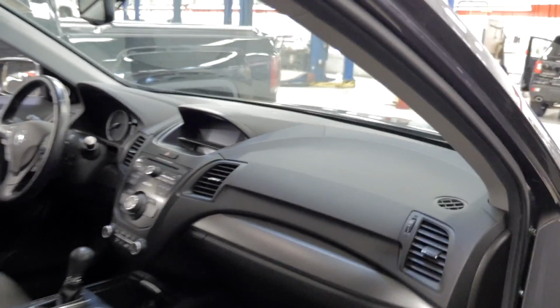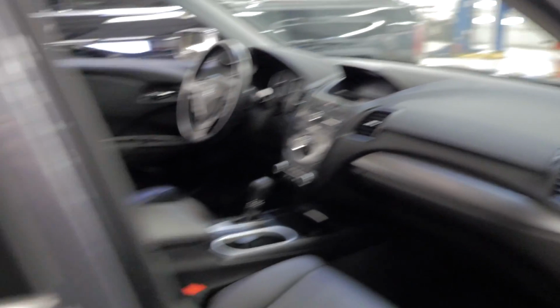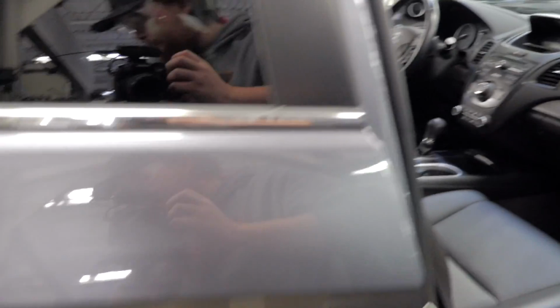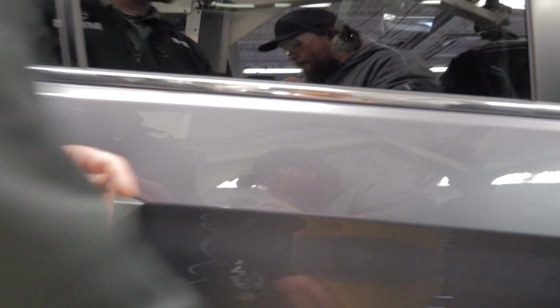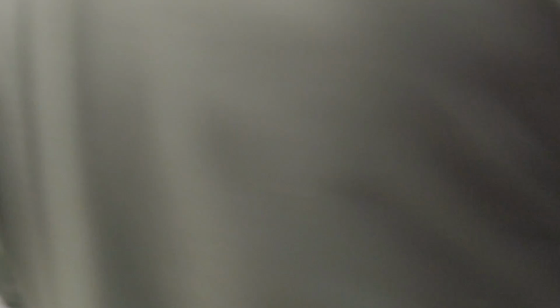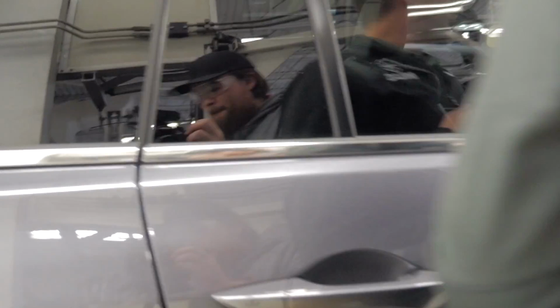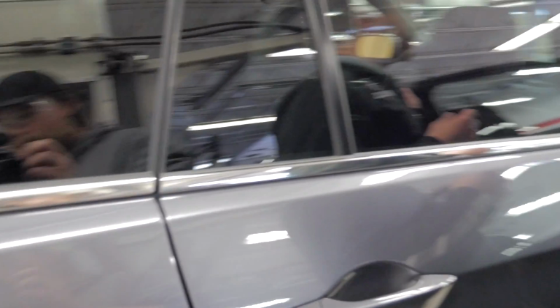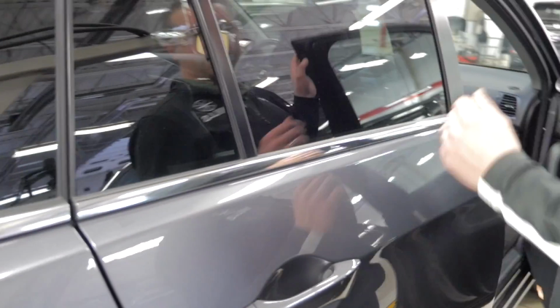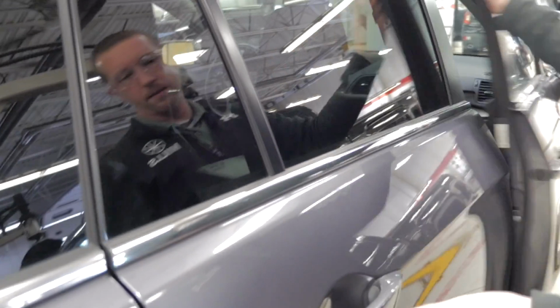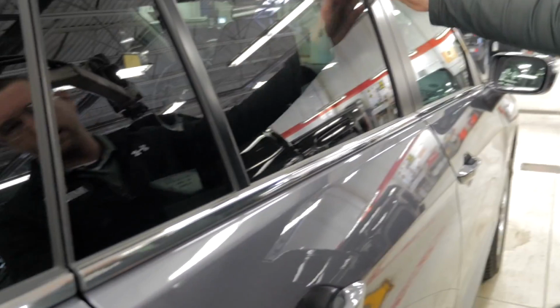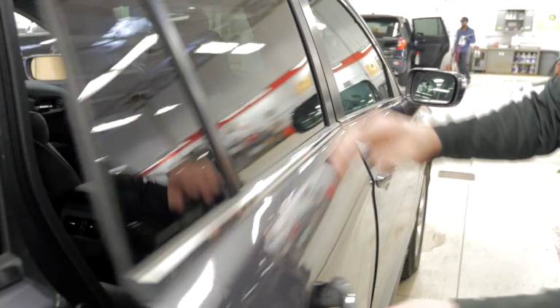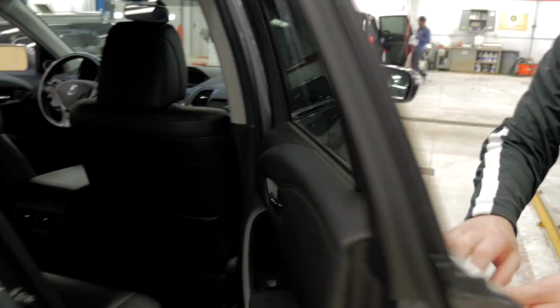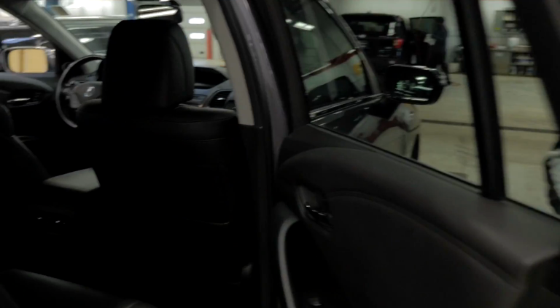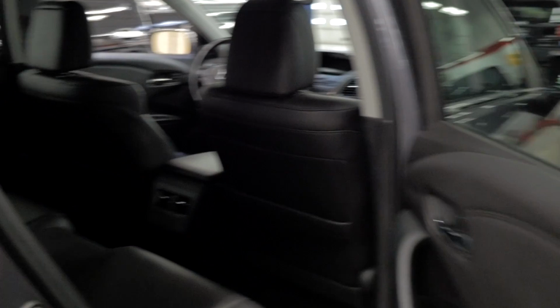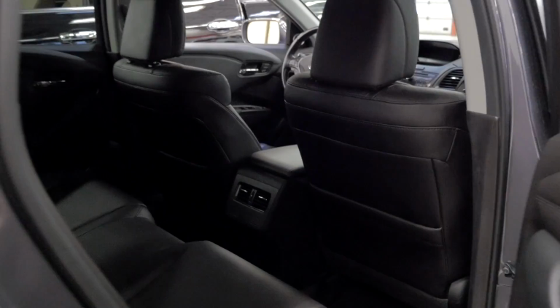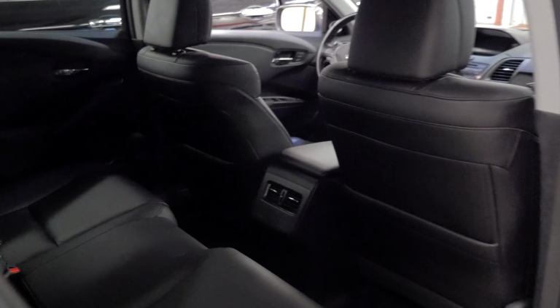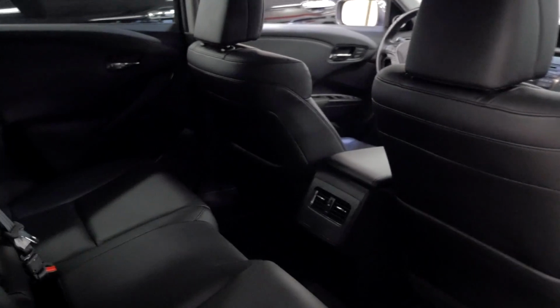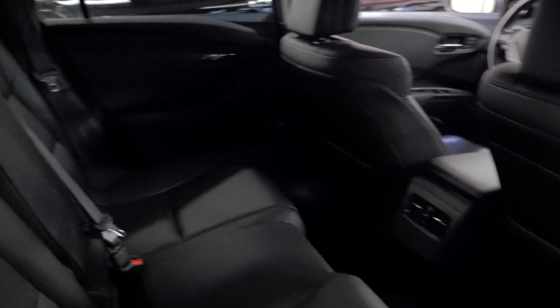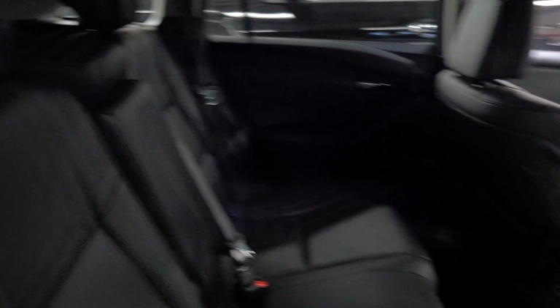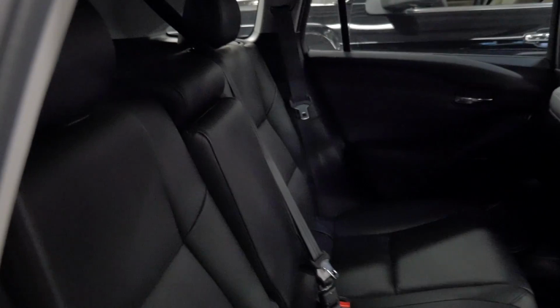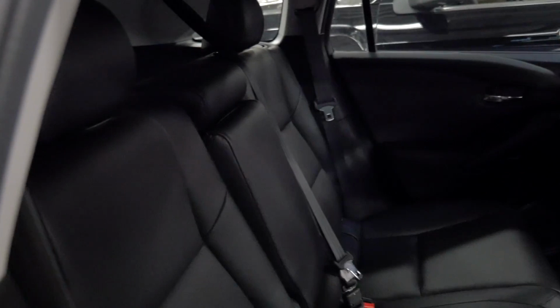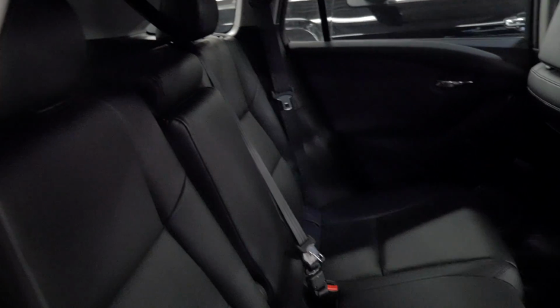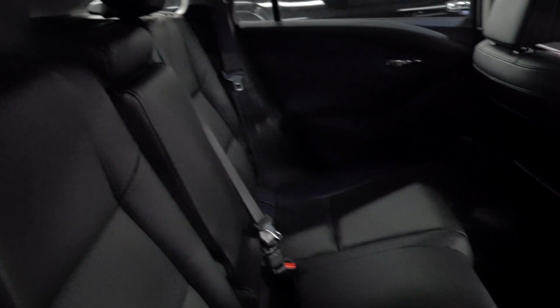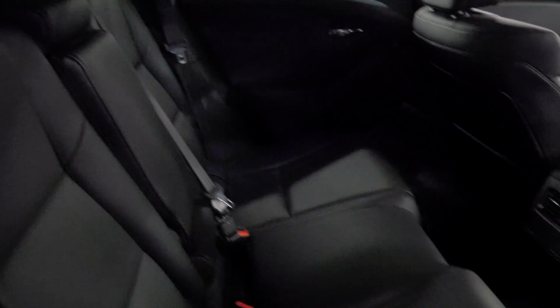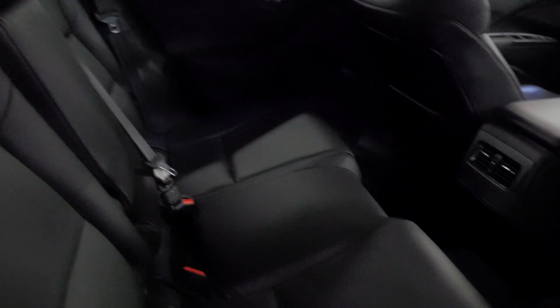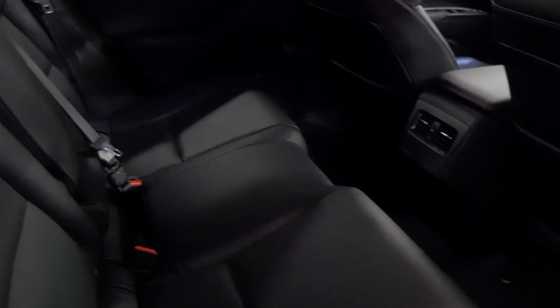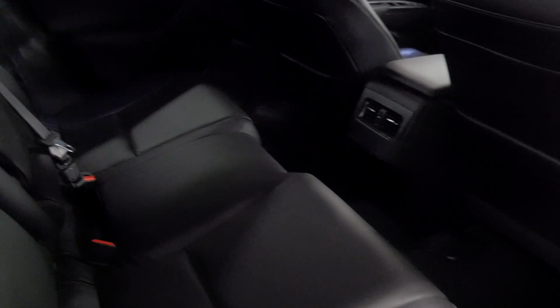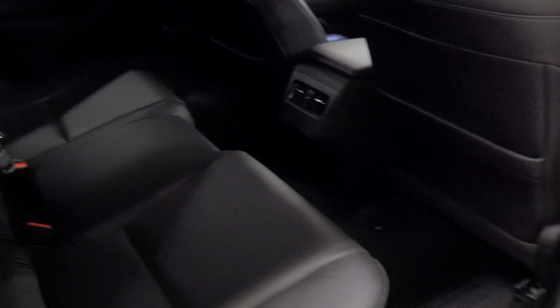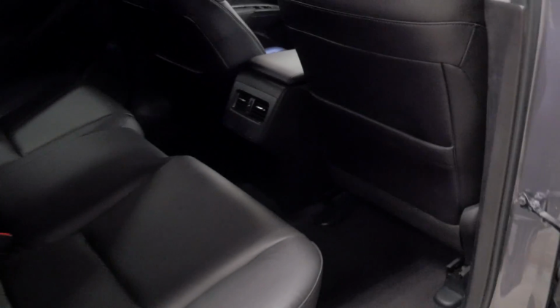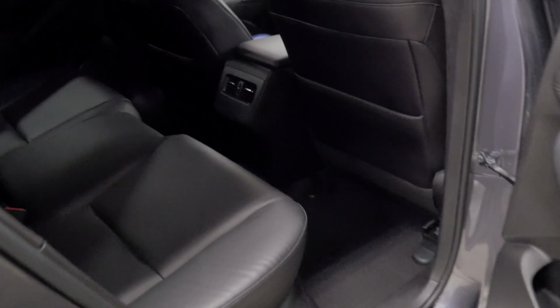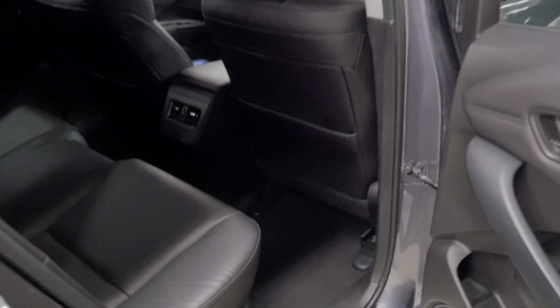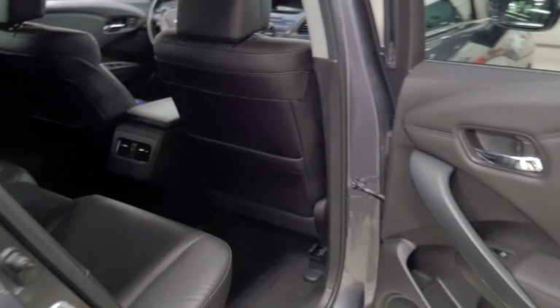Let's check out the back as well. You do have heat vents in the back end of it. Very clean — doesn't even look like the back seats have been used.